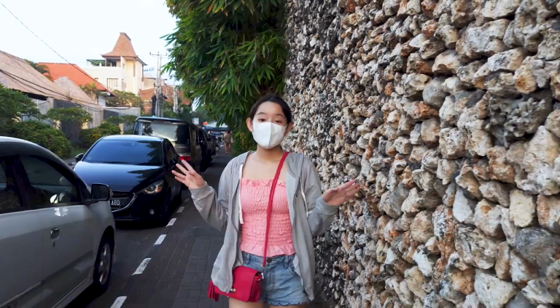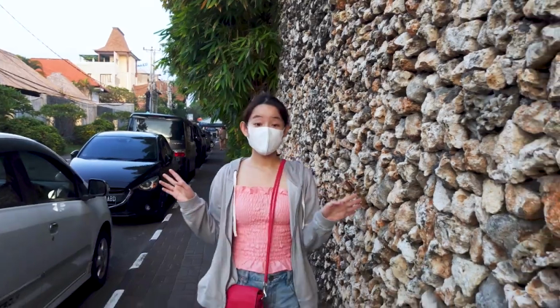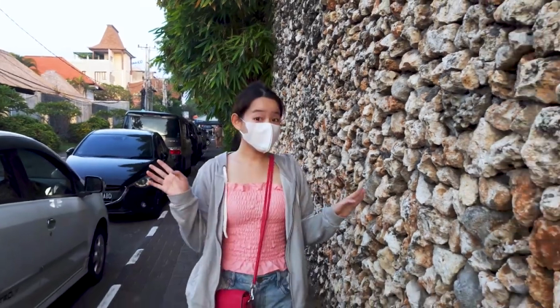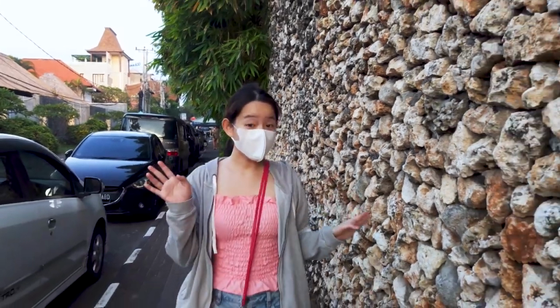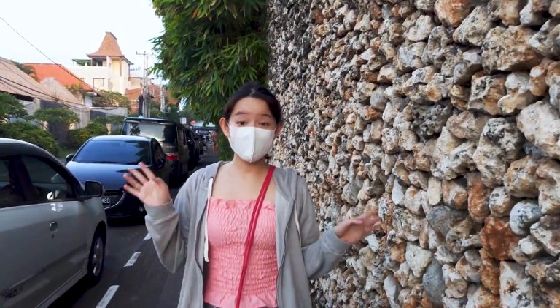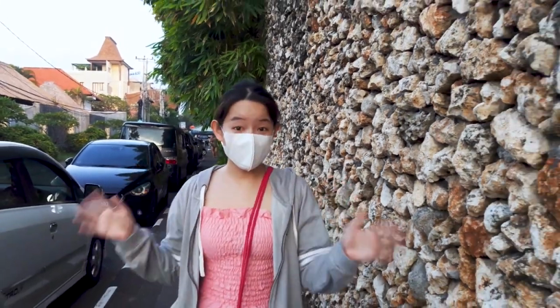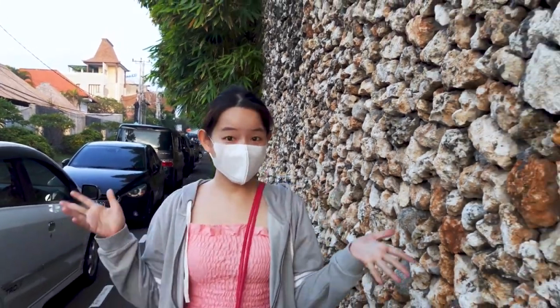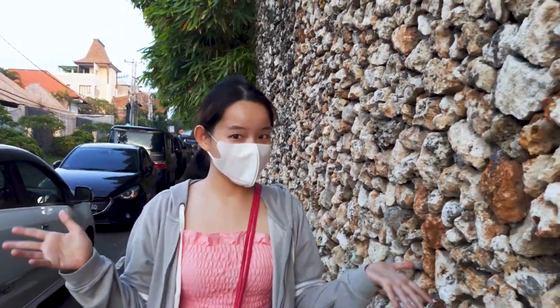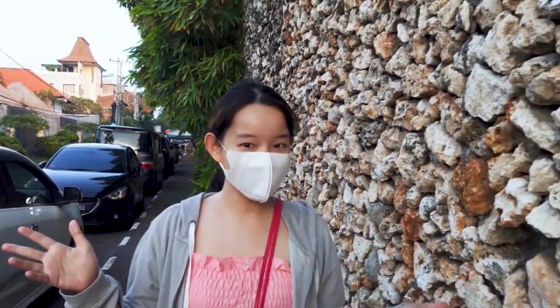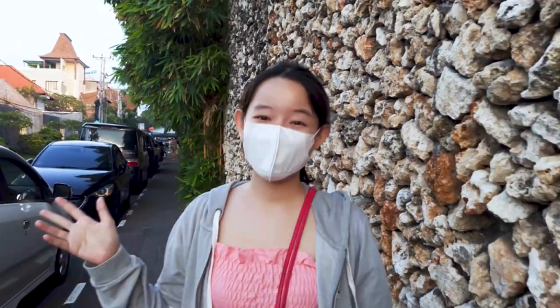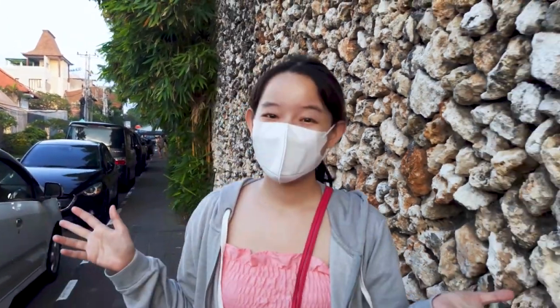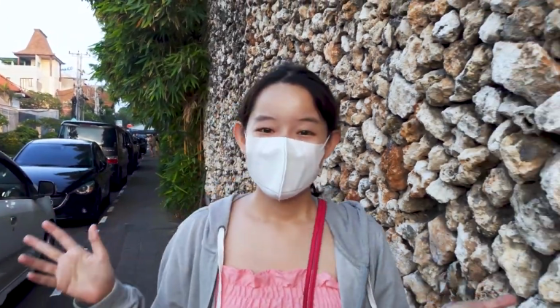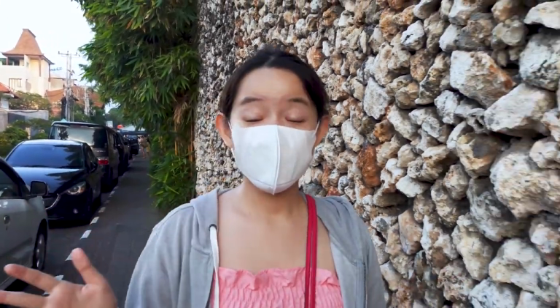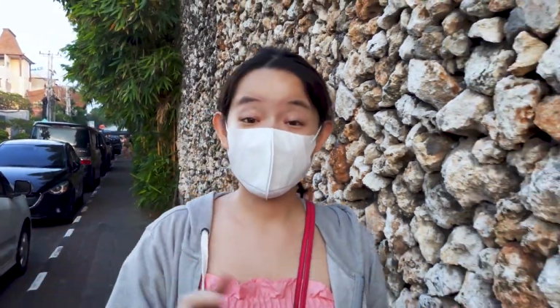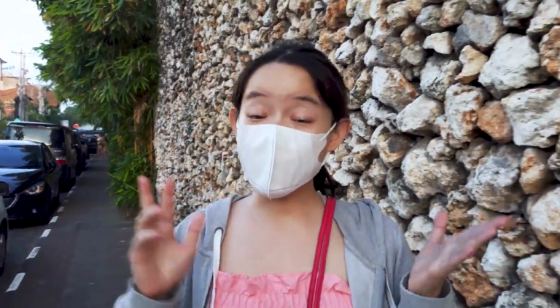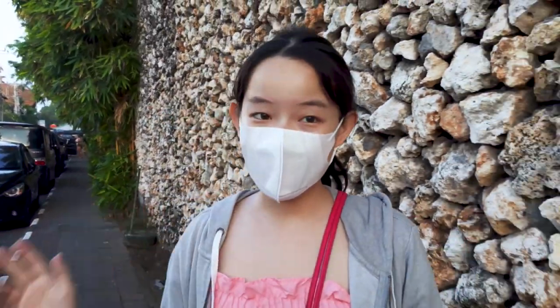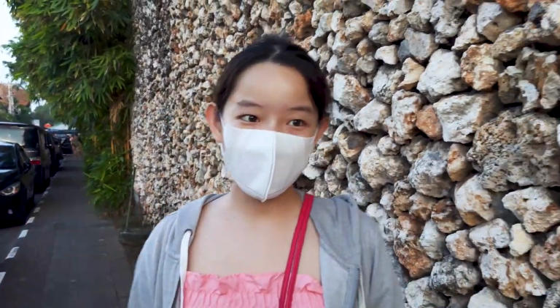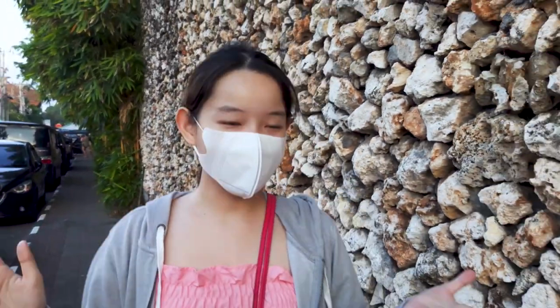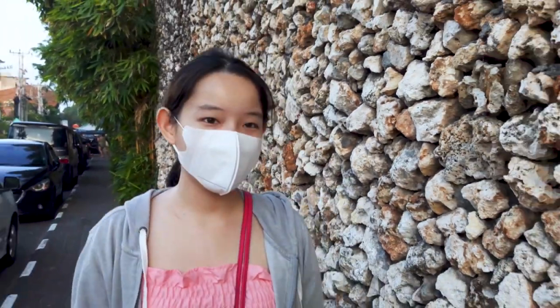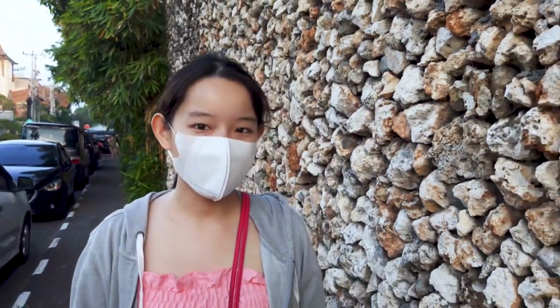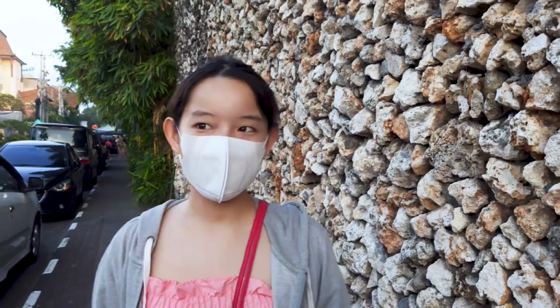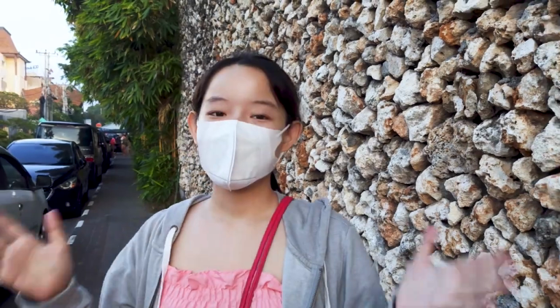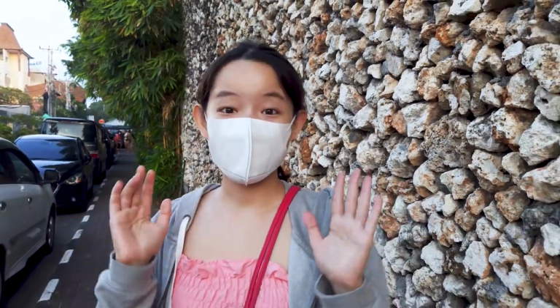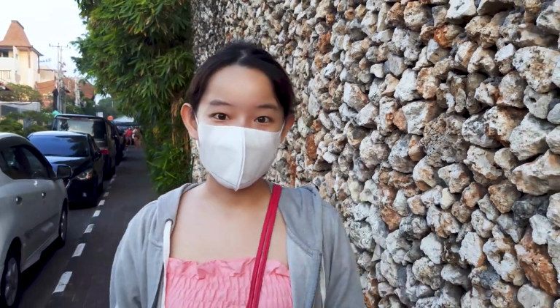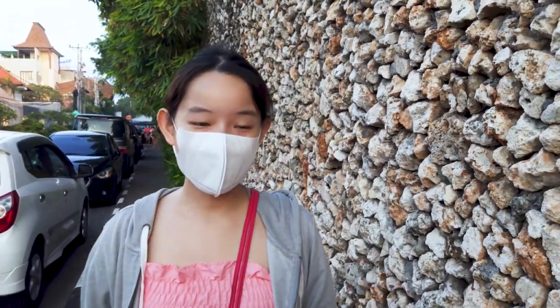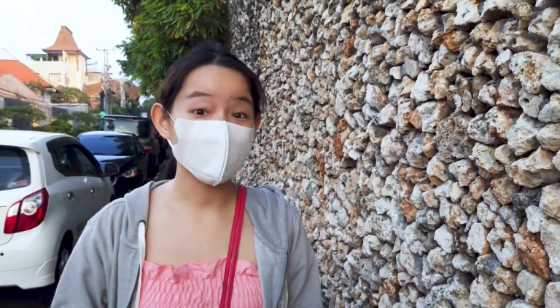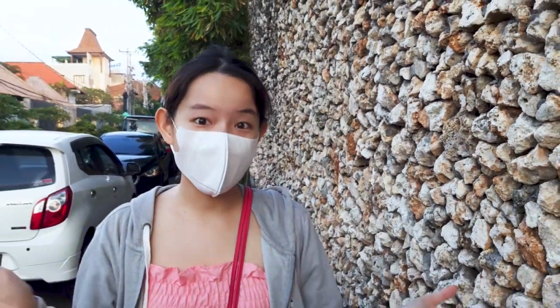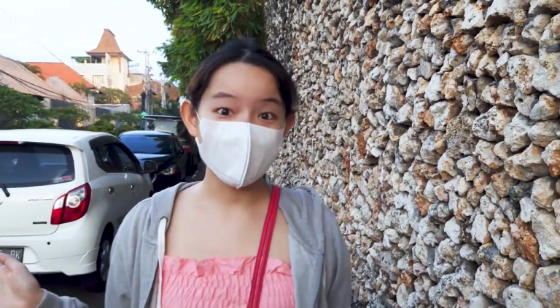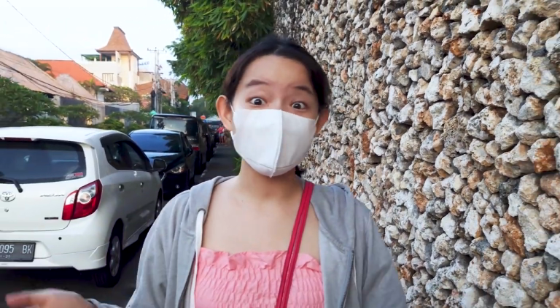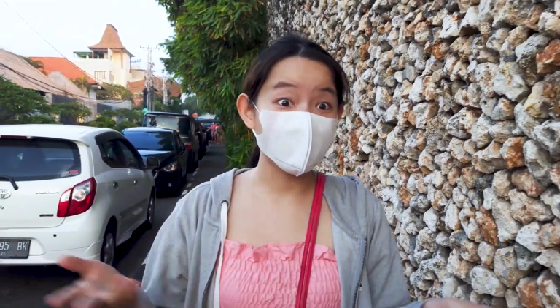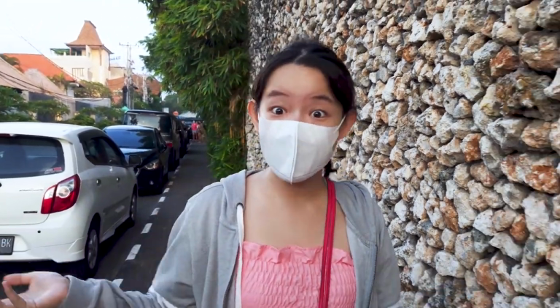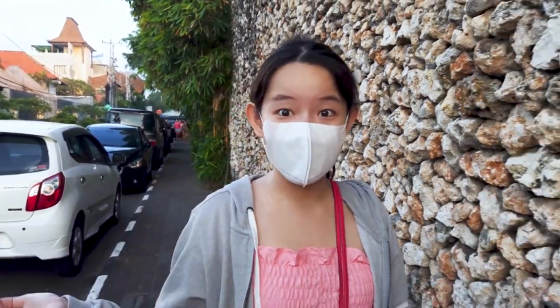Good morning from Sanur, Bali. It's been a while since we last came here. We thought we'd come here, check it out, and look around with you guys.